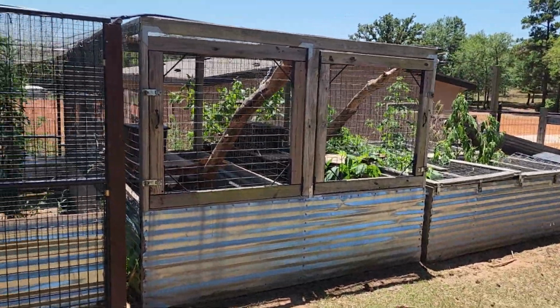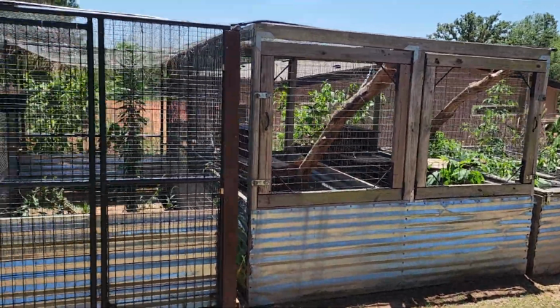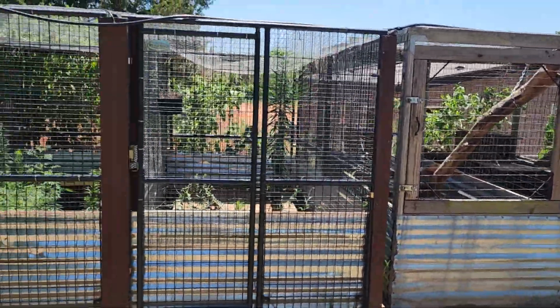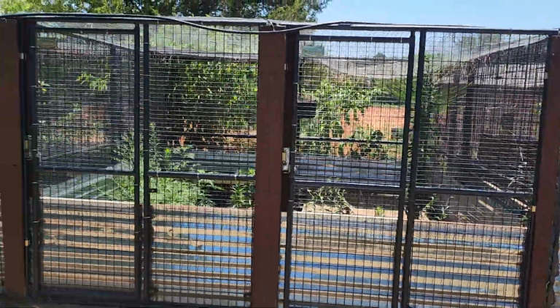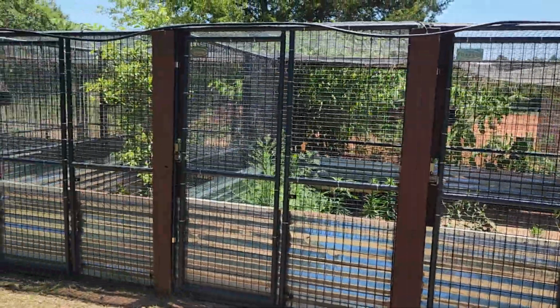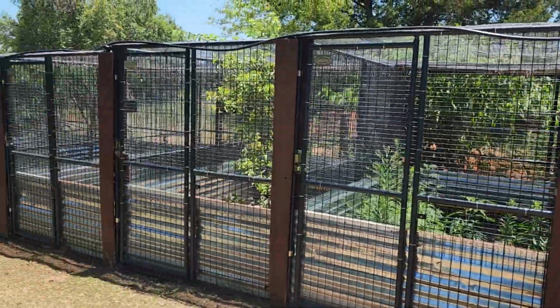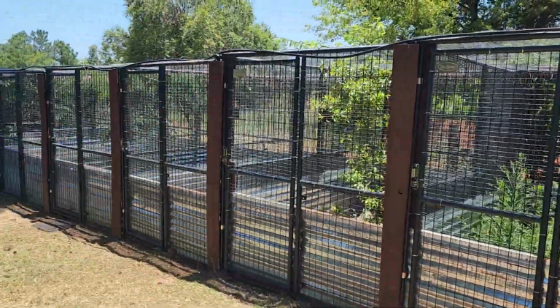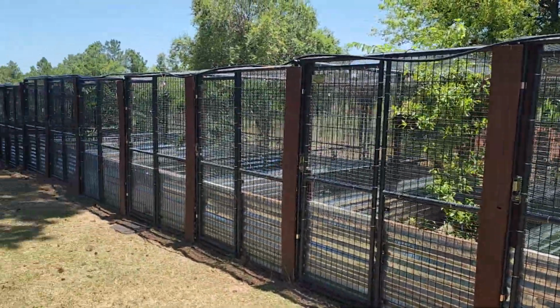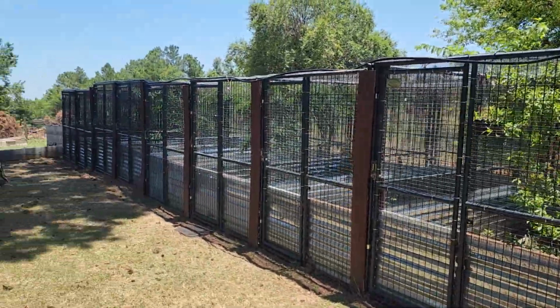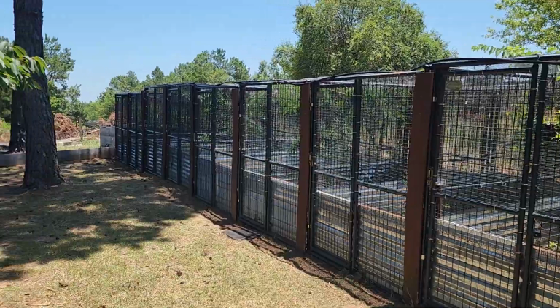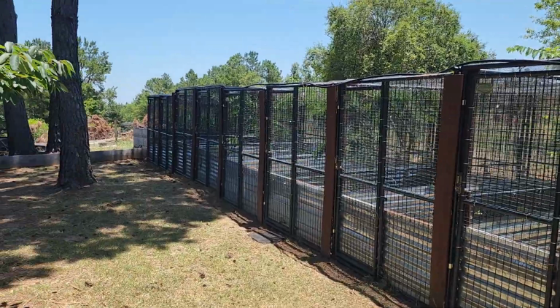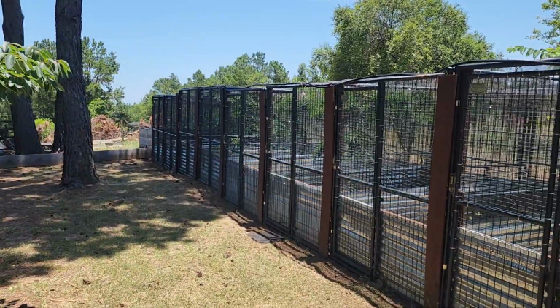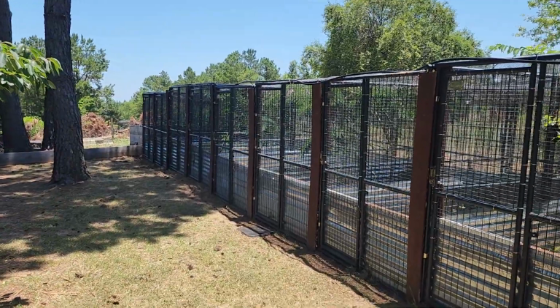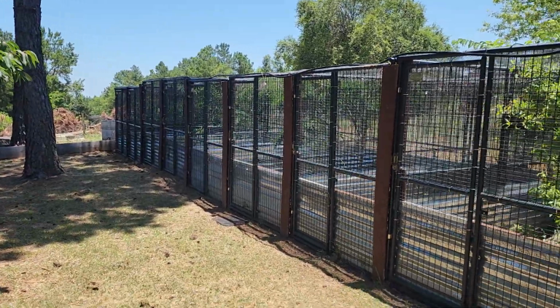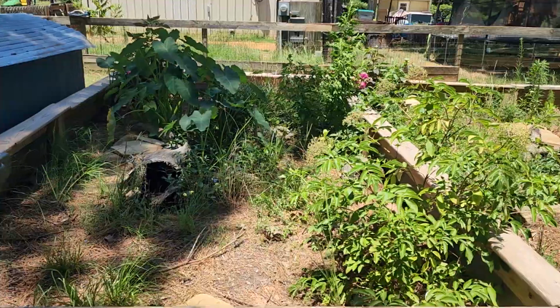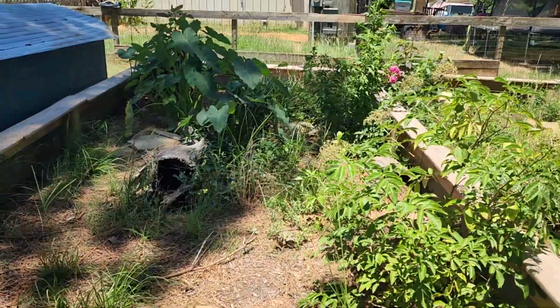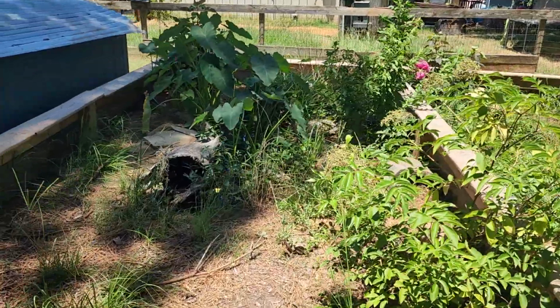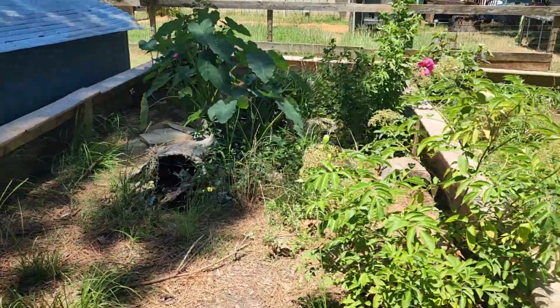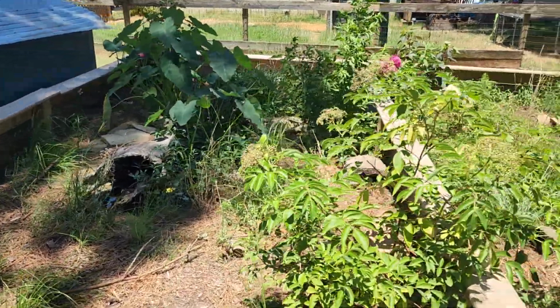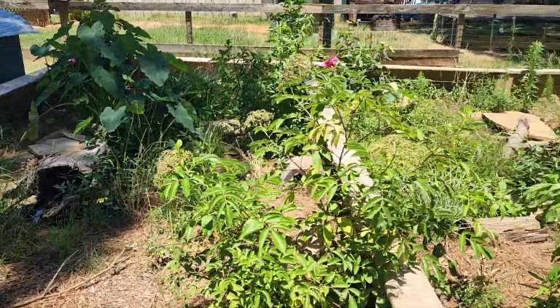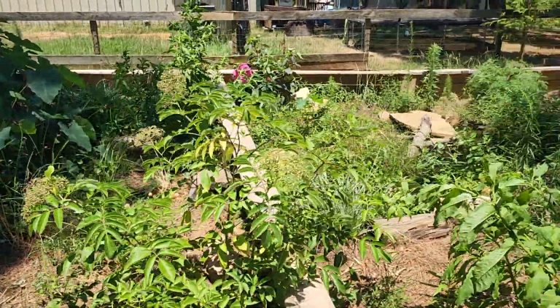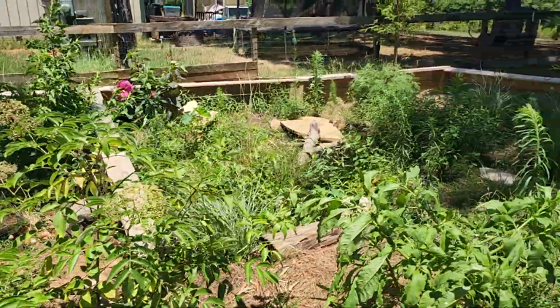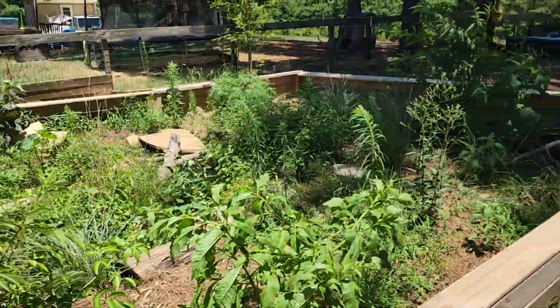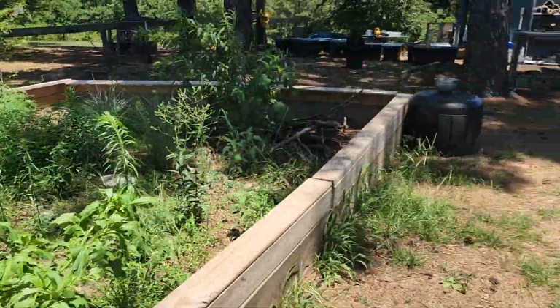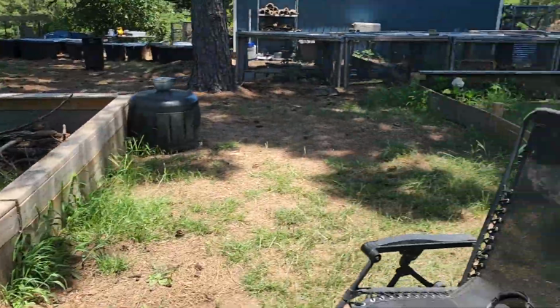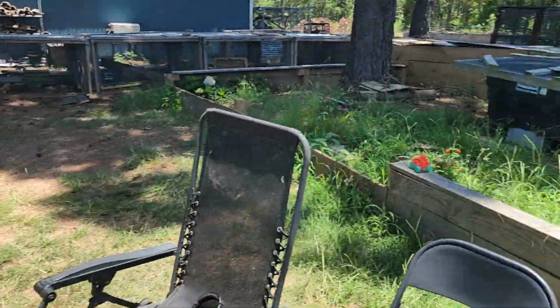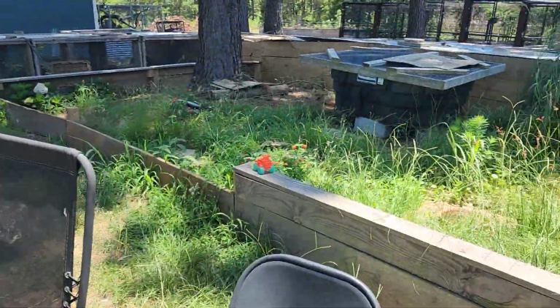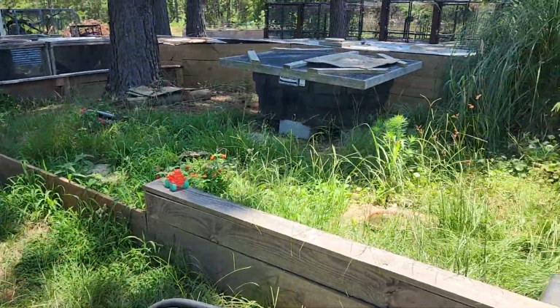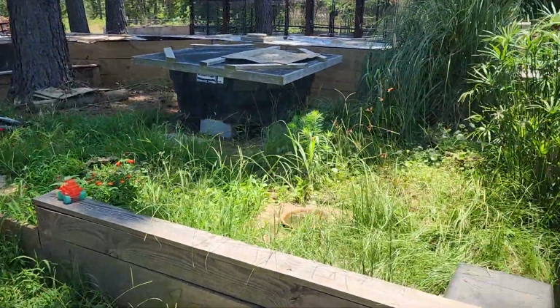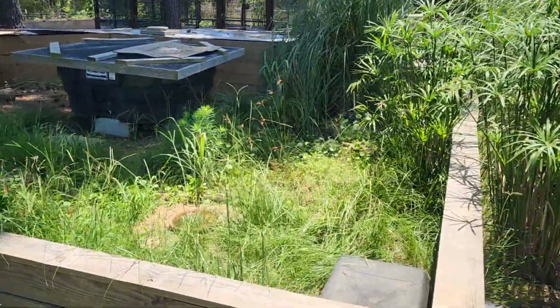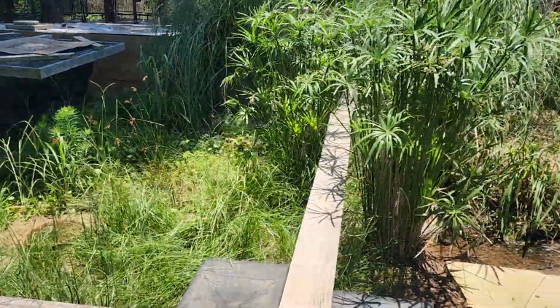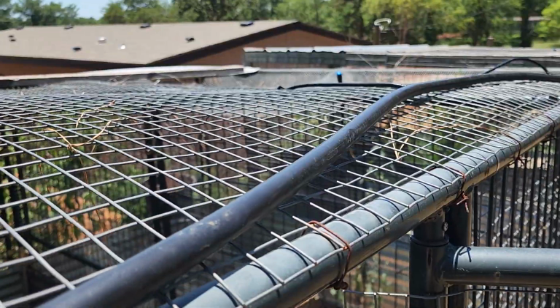Over here we have a row of tegu enclosures. We also have some iguanas. These guys get a lot of sun during the day. And we also have some box turtle enclosures, as well as some tortoises that we keep over here.